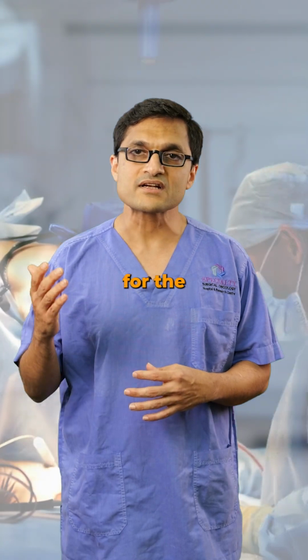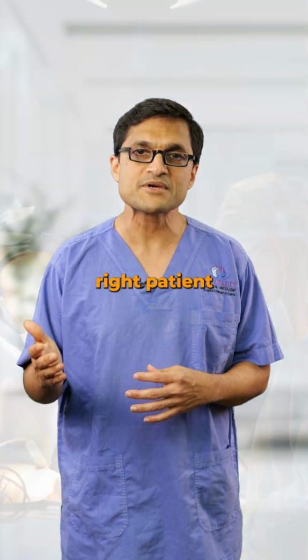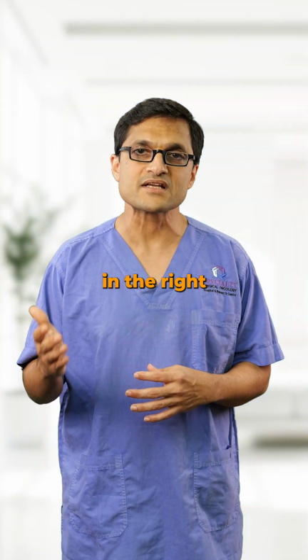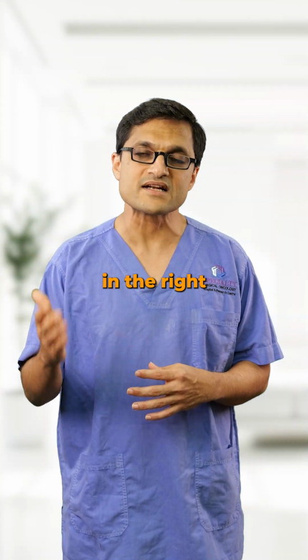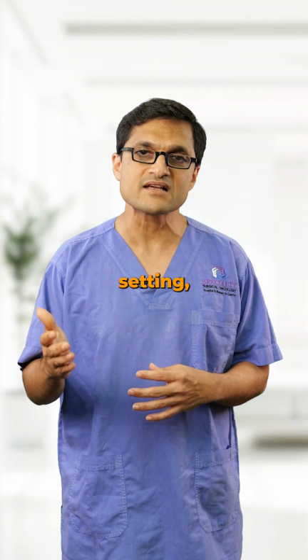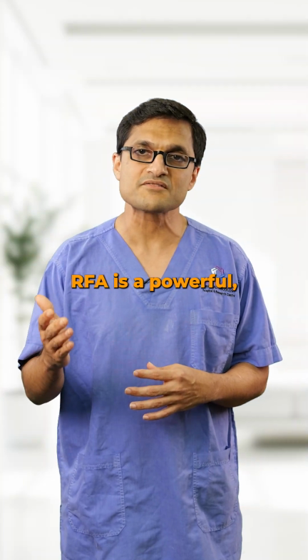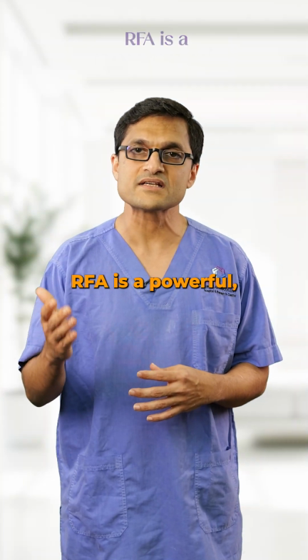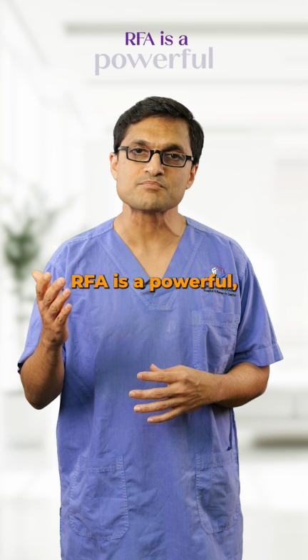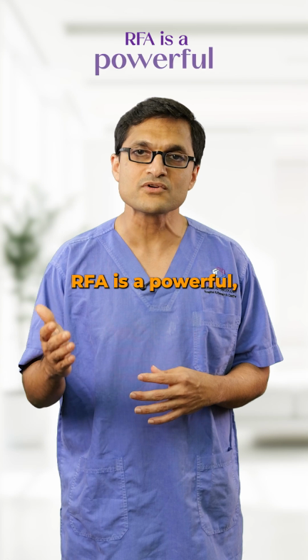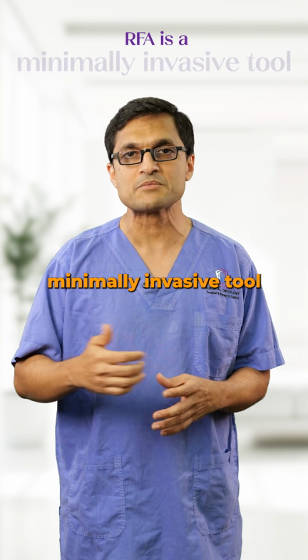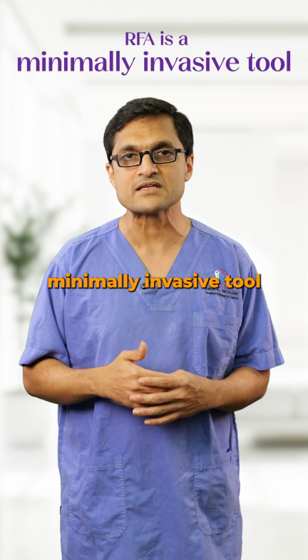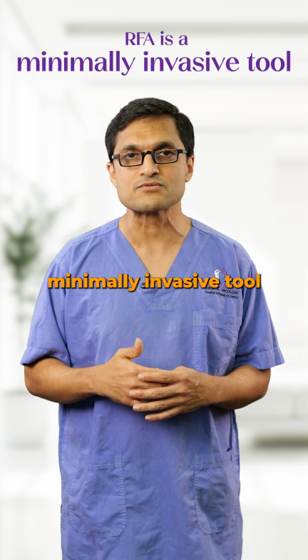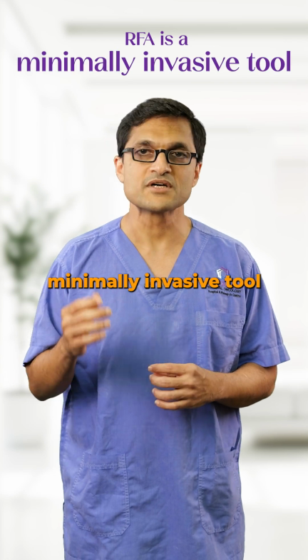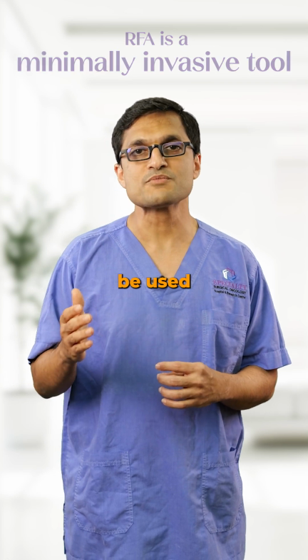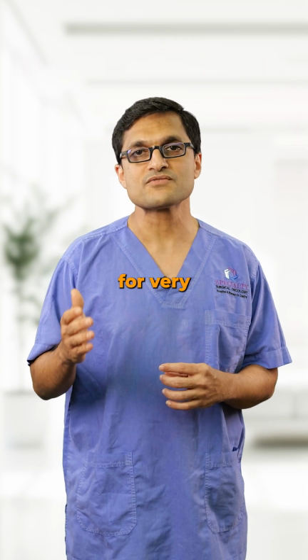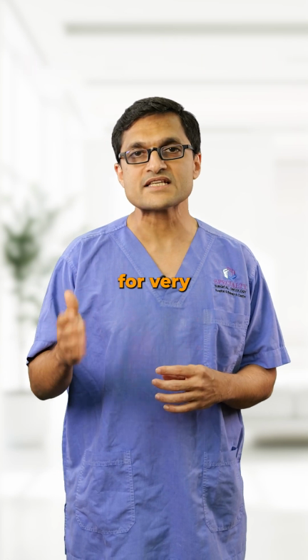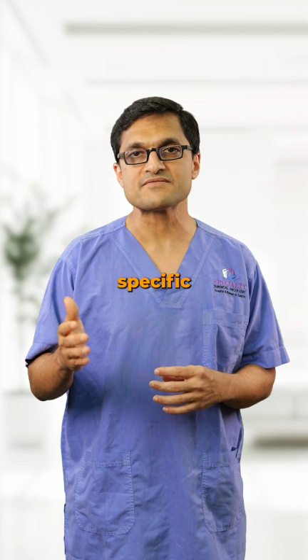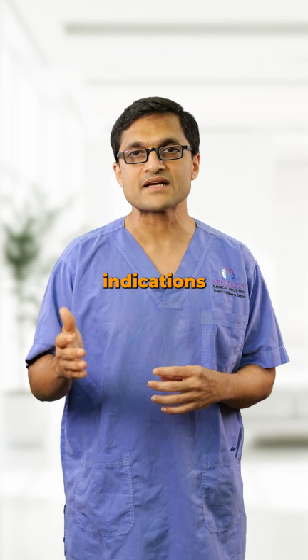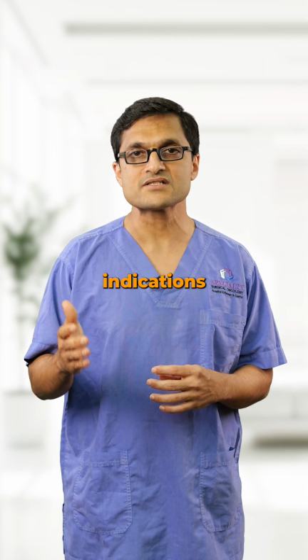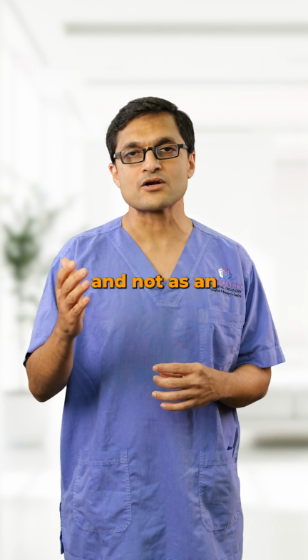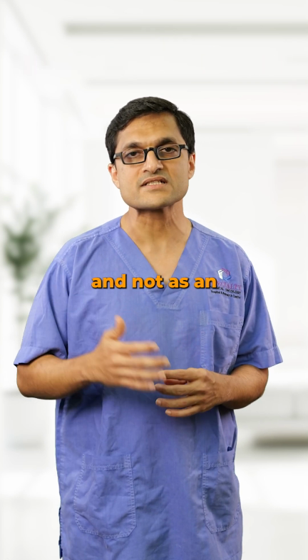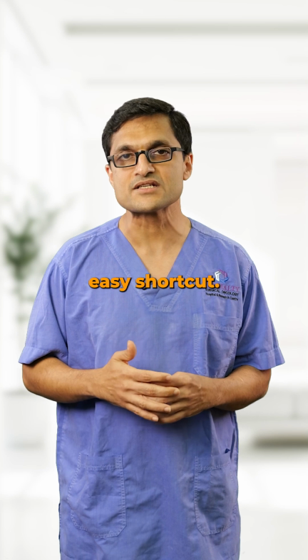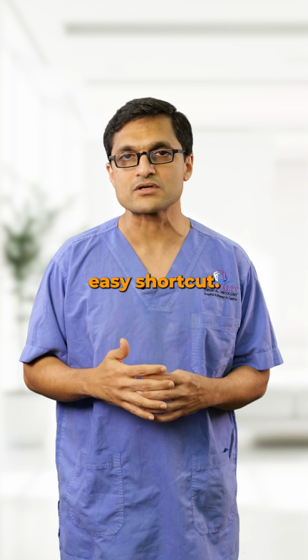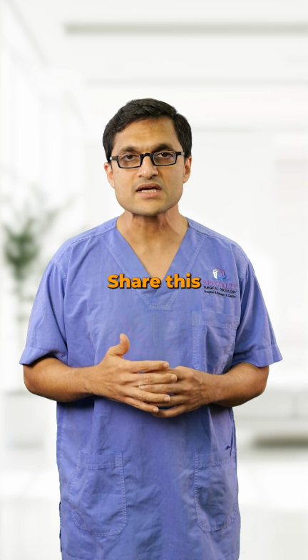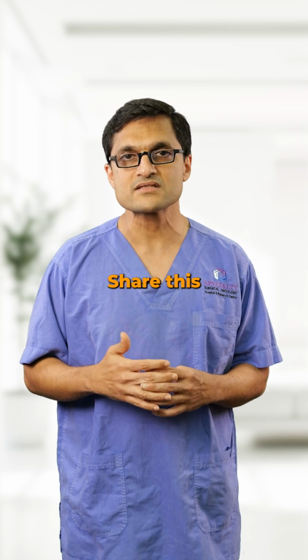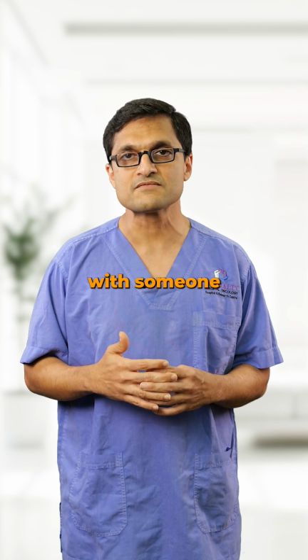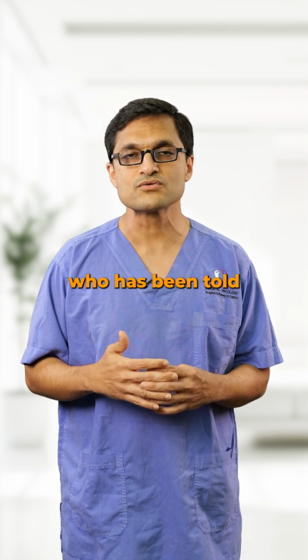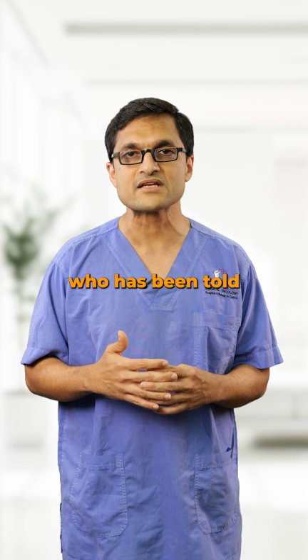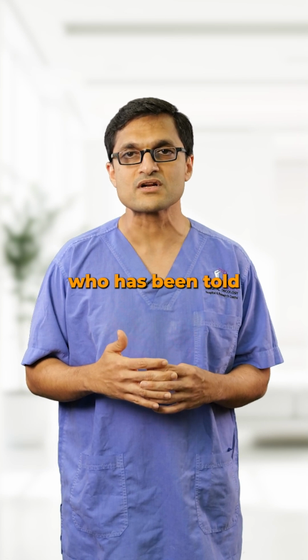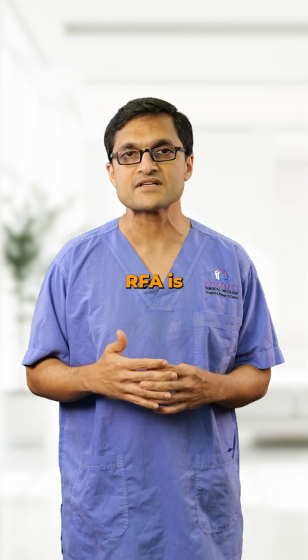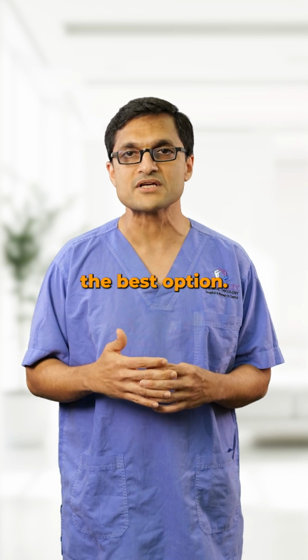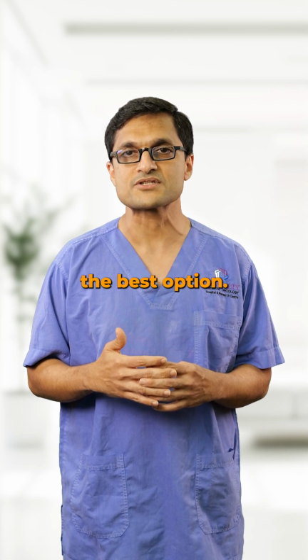For the right patient in the right setting, RFA is a powerful minimally invasive tool. But it should be used for very specific indications and not as an easy shortcut. Share this with someone who's been told RFA is the best option — they deserve to know when it truly is.